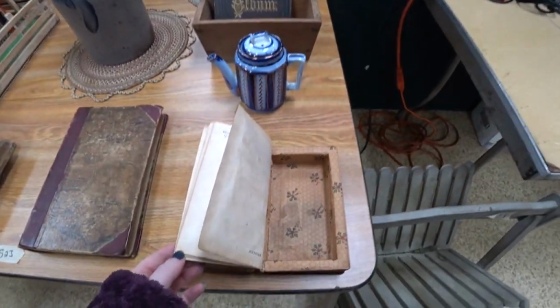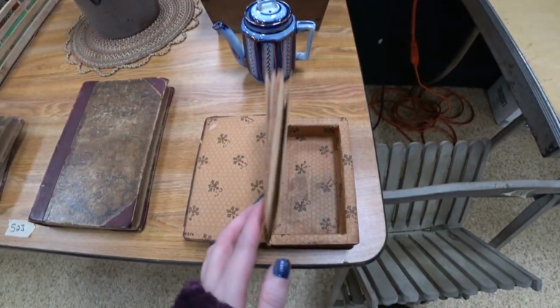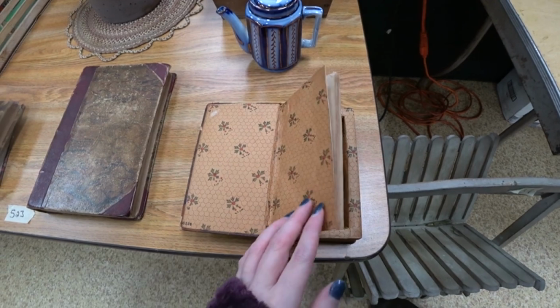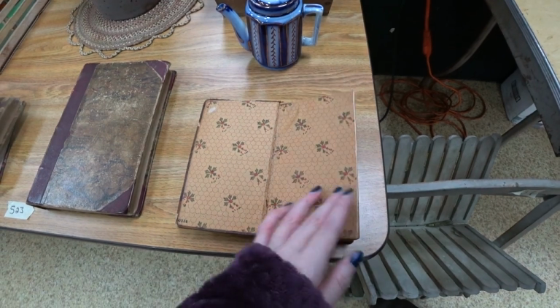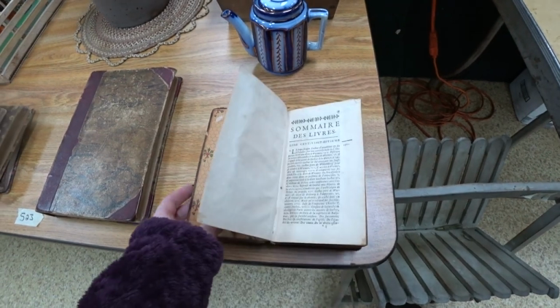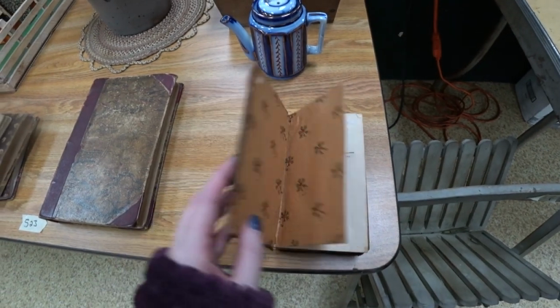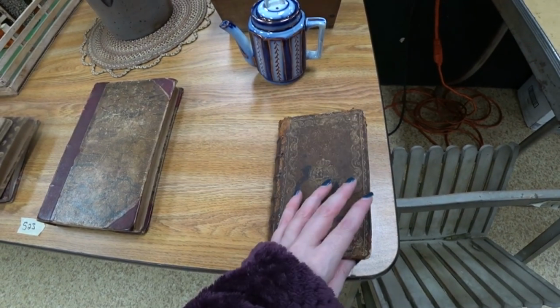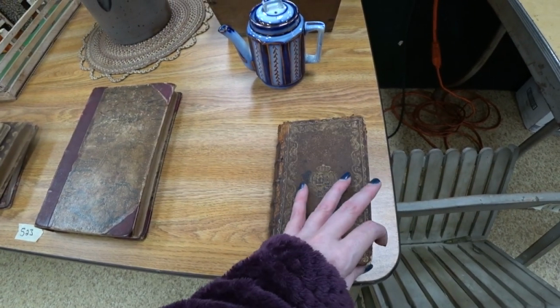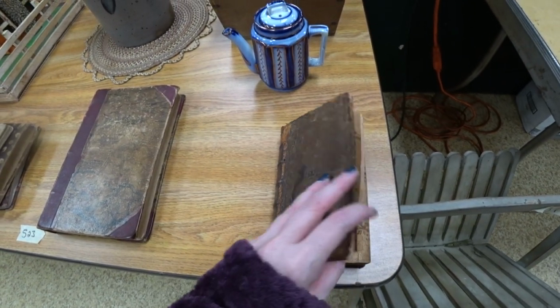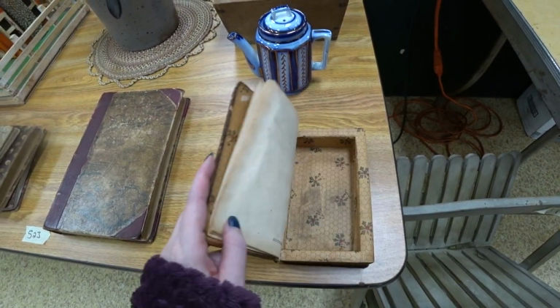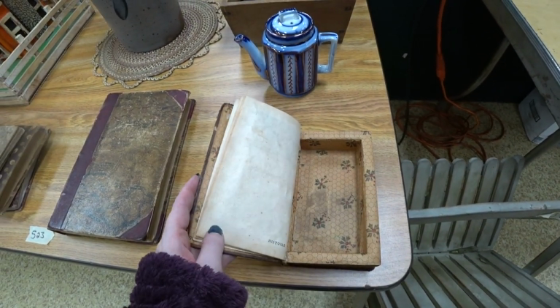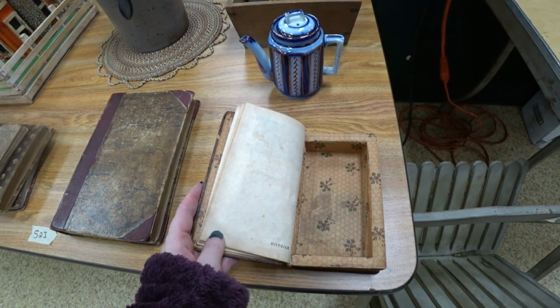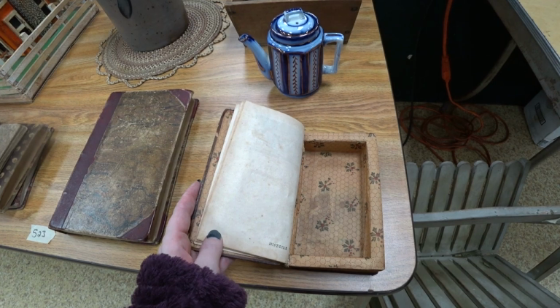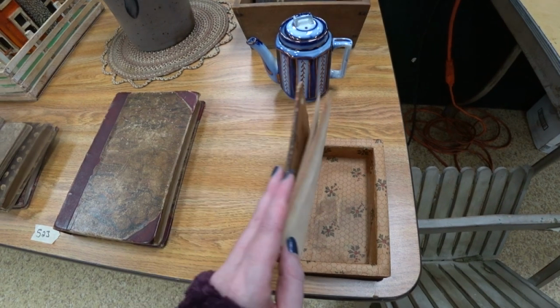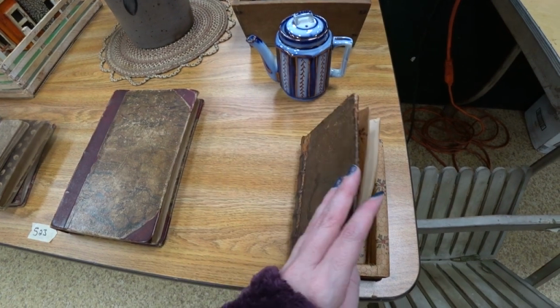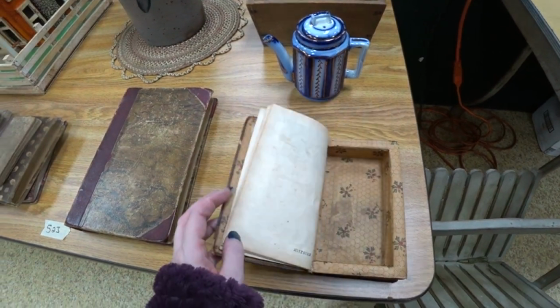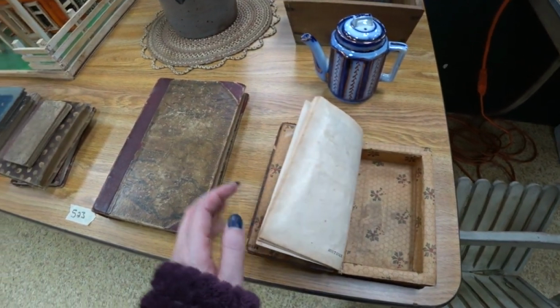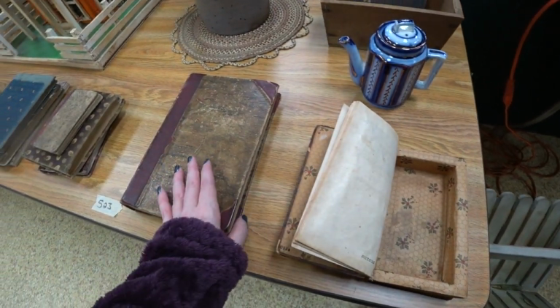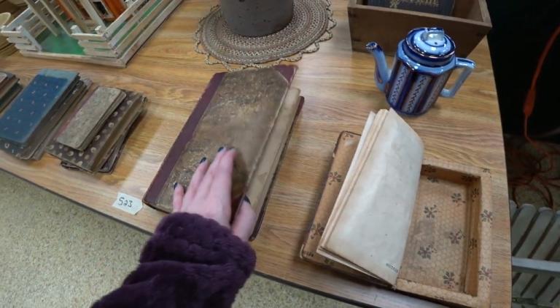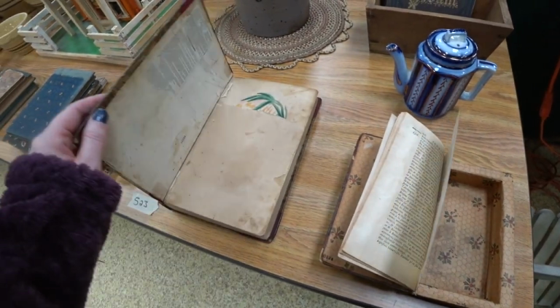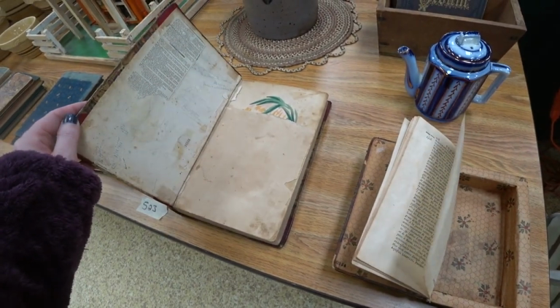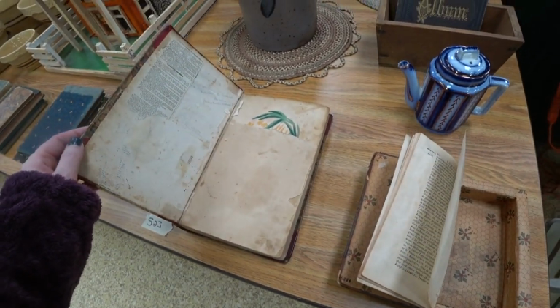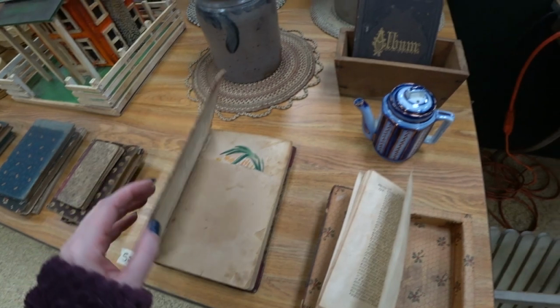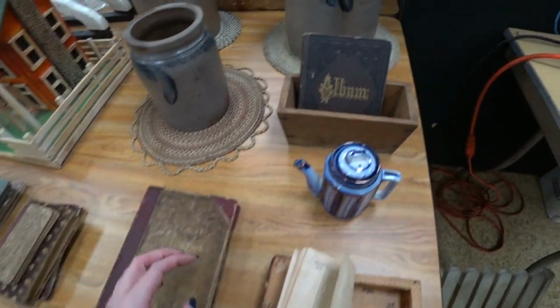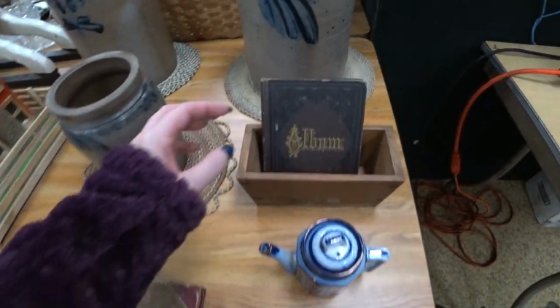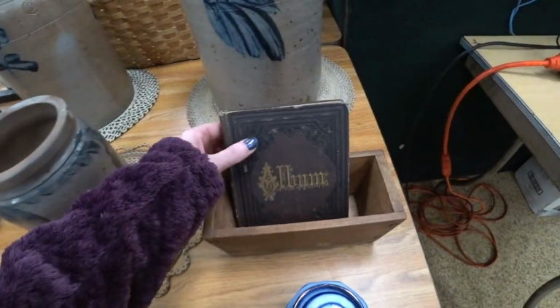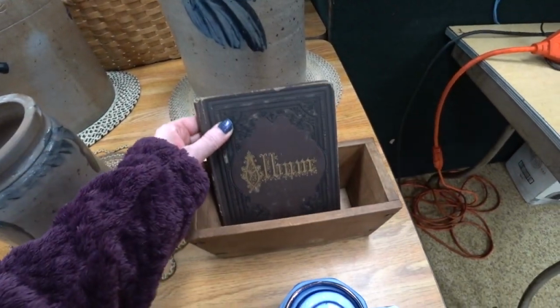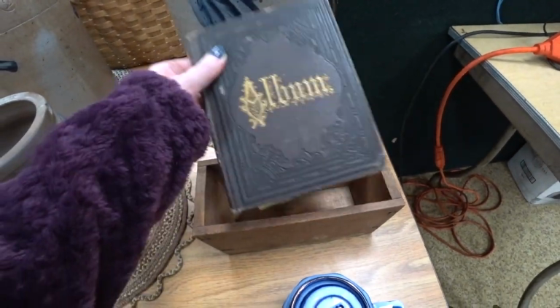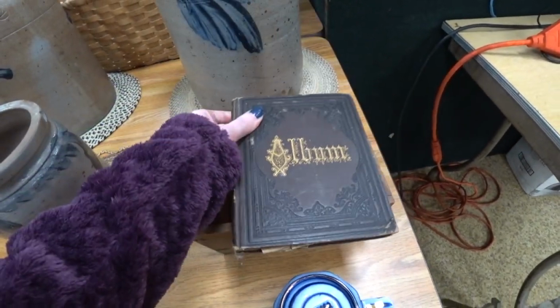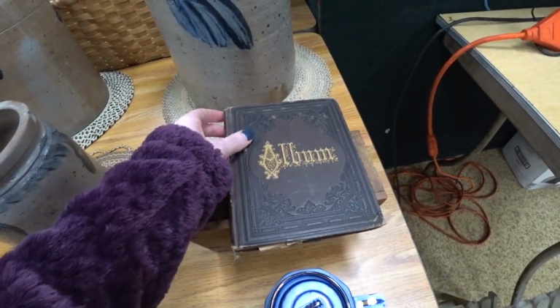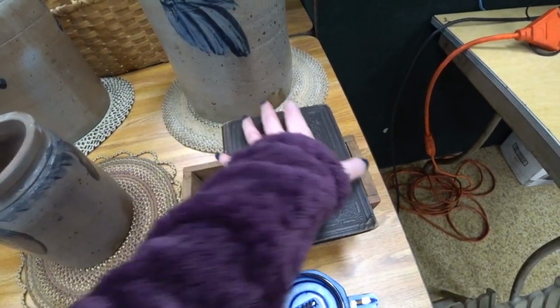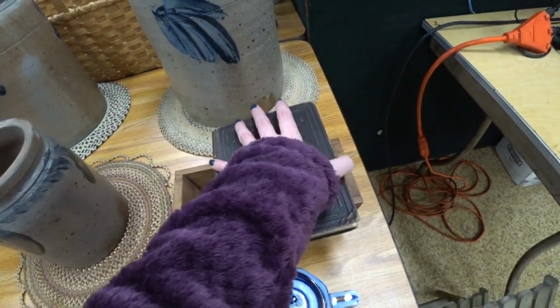Over here we have a lot of old books. This one looked like someone made it into a secret compartment type thing — I thought that was really interesting. As always, the books were selling pretty high as well.